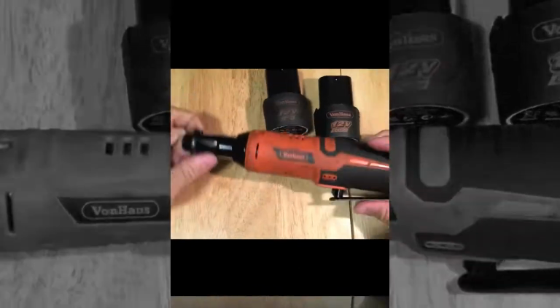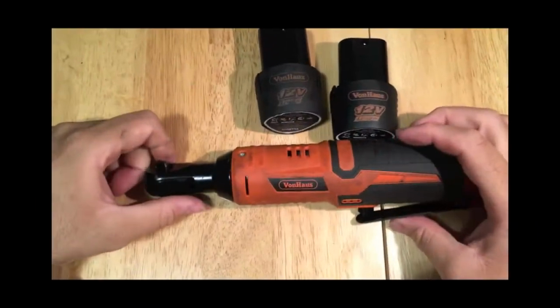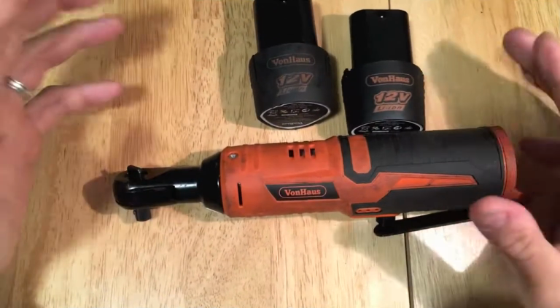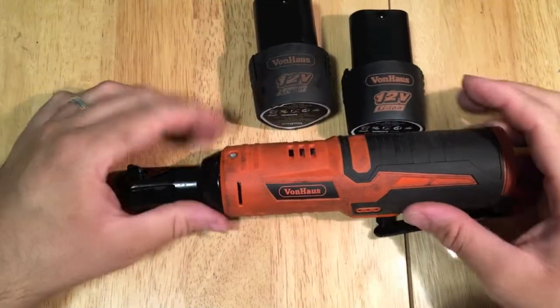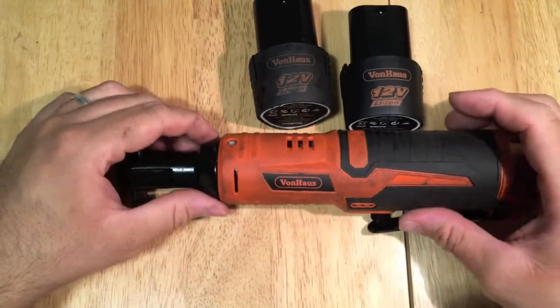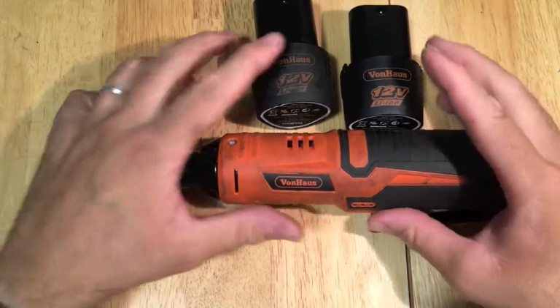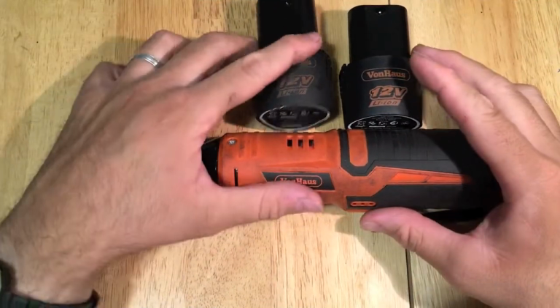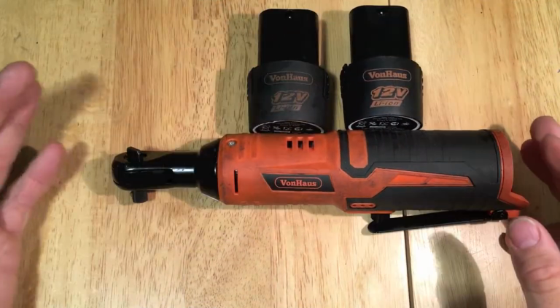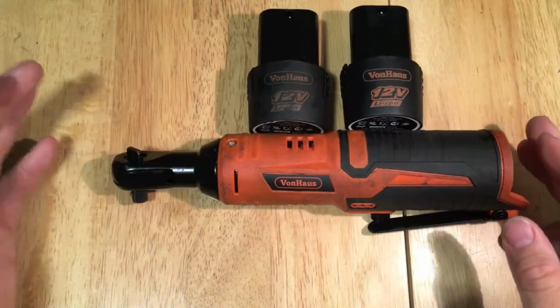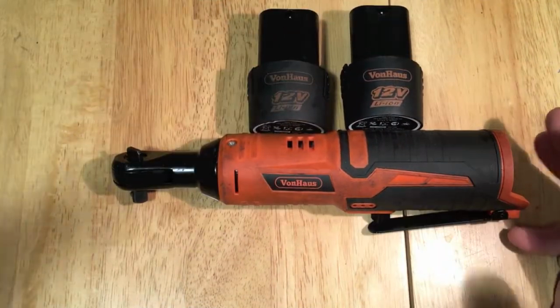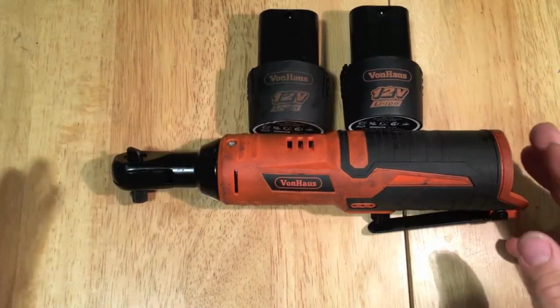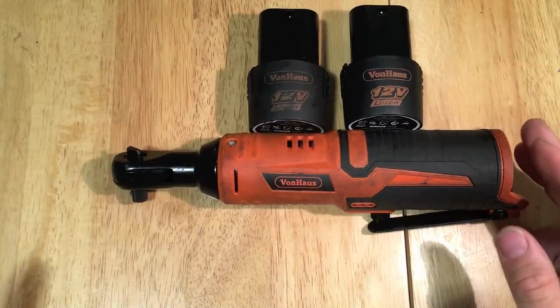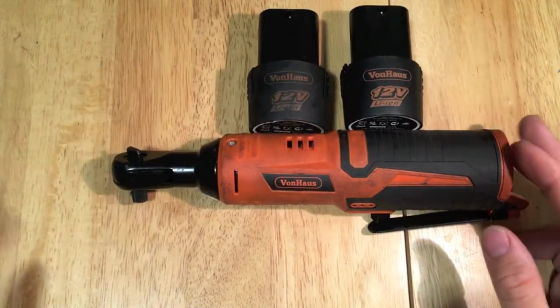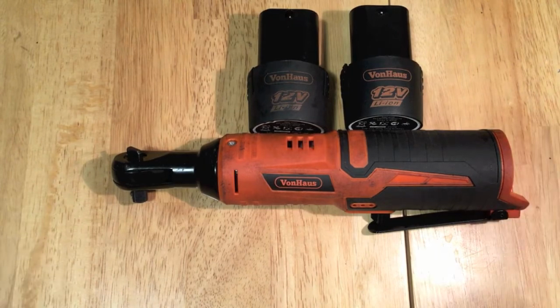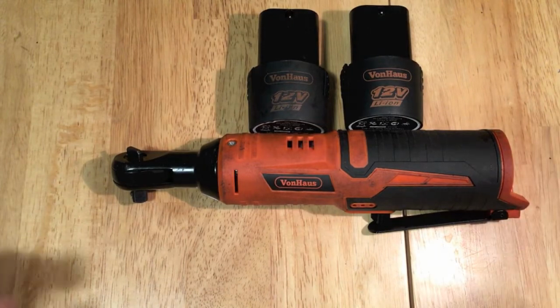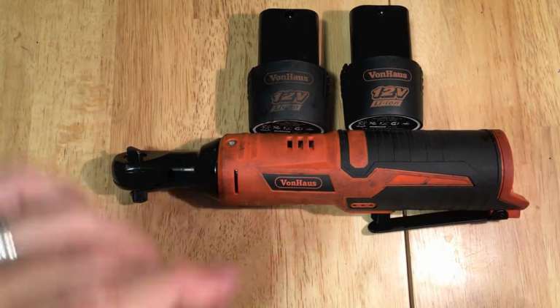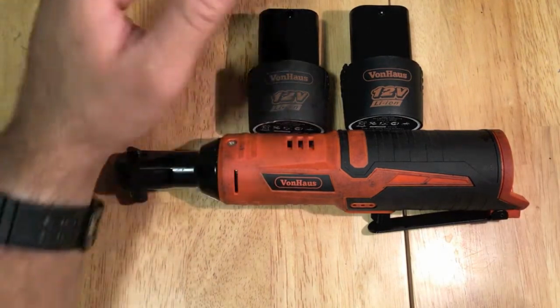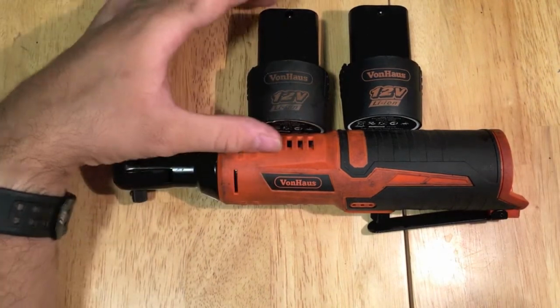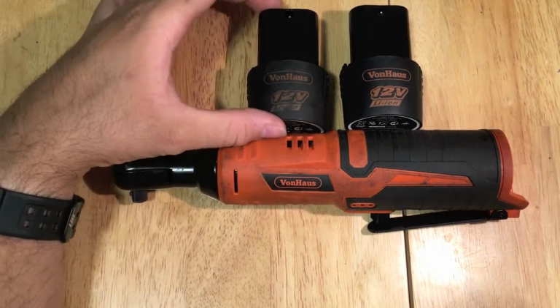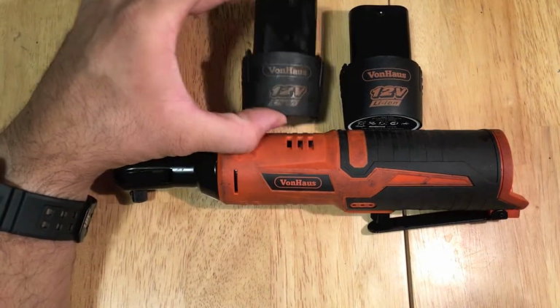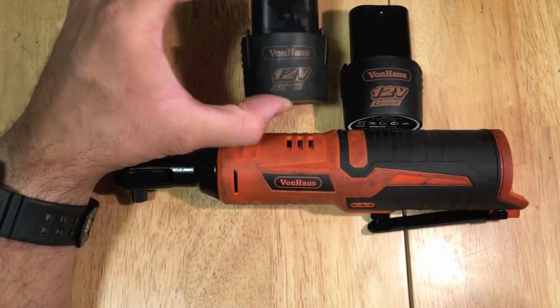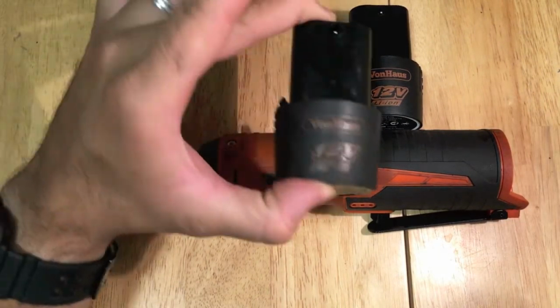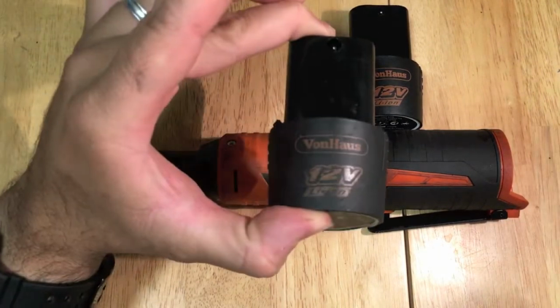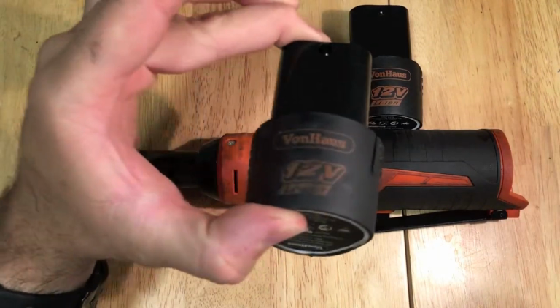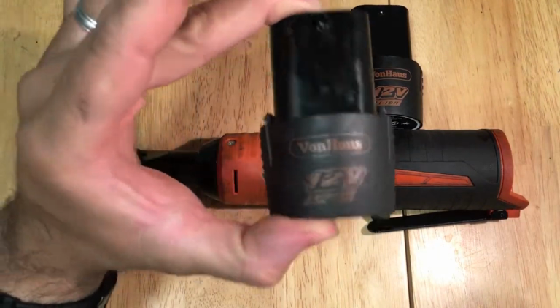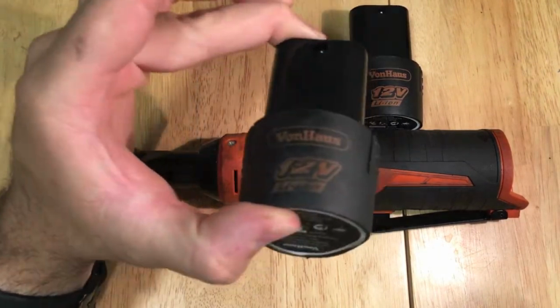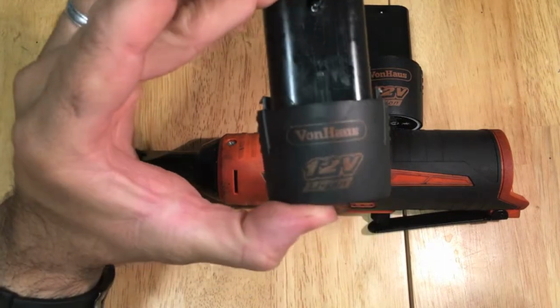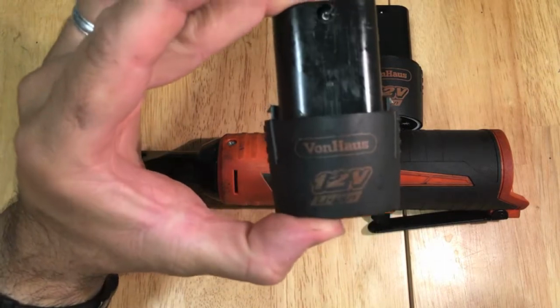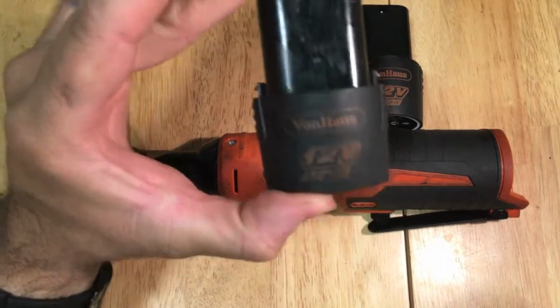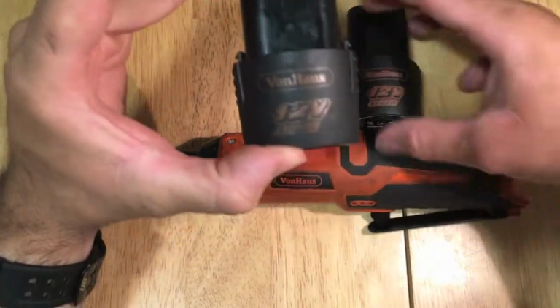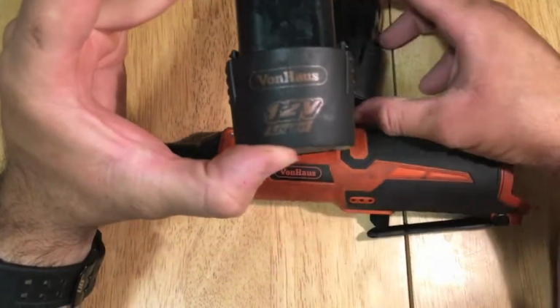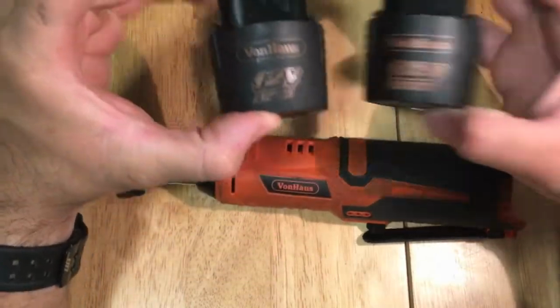How you doing YouTube, thank you for coming by my channel. Just wanted to give you a heads up on the Von Haas 3/8 electric ratchet and let you know about how it's working out so far.